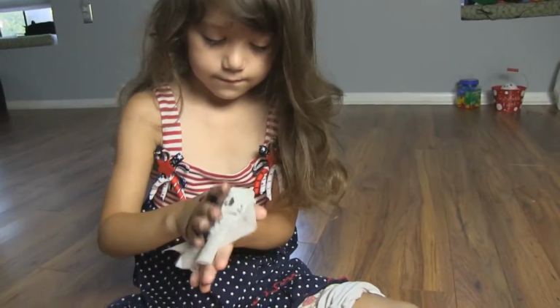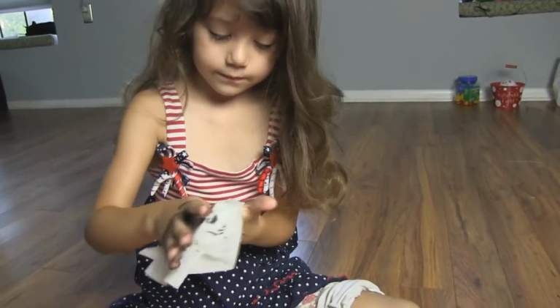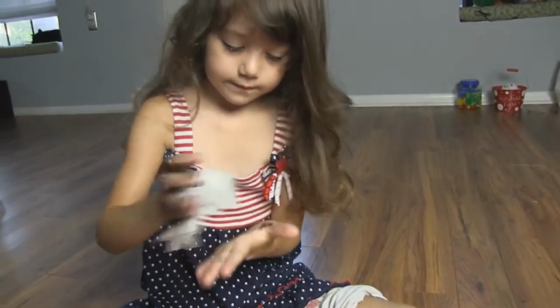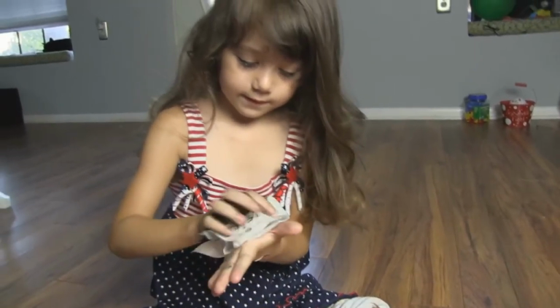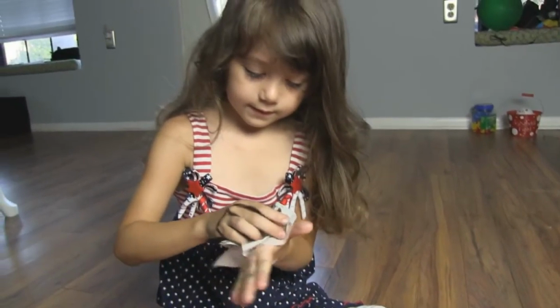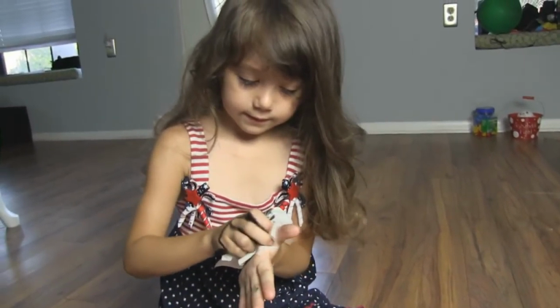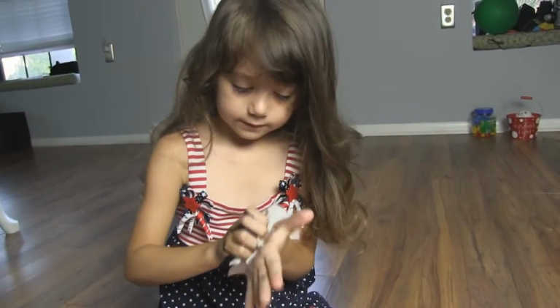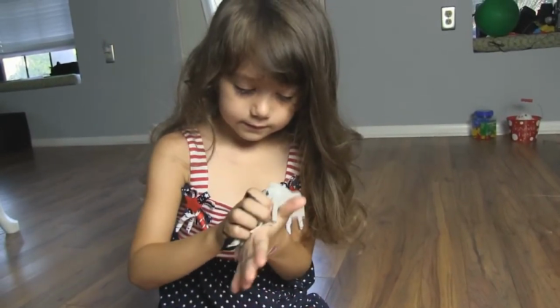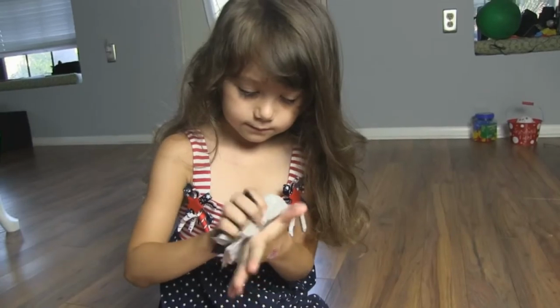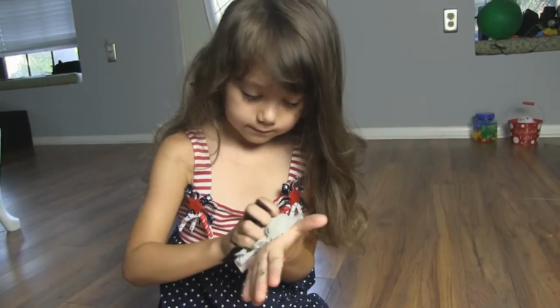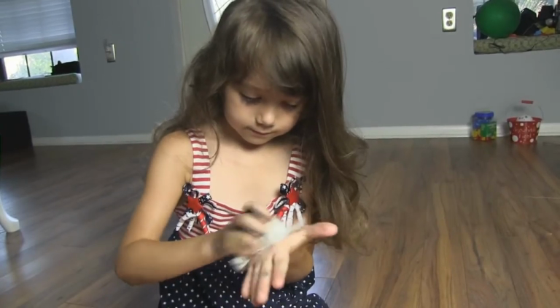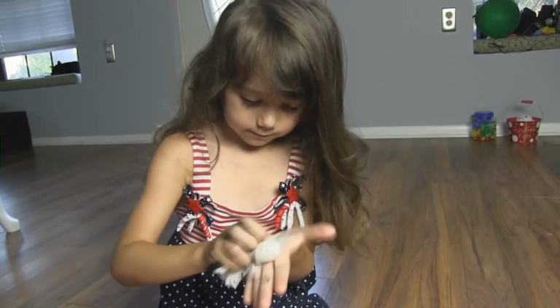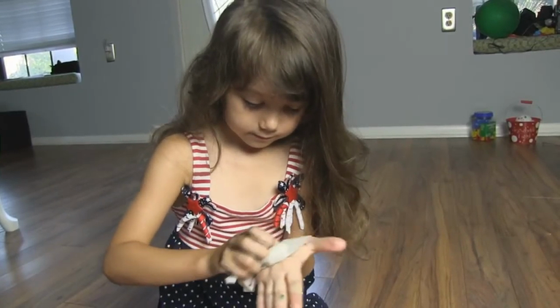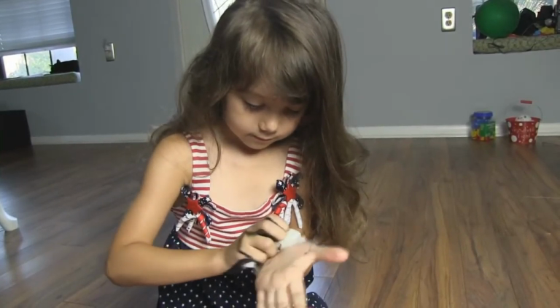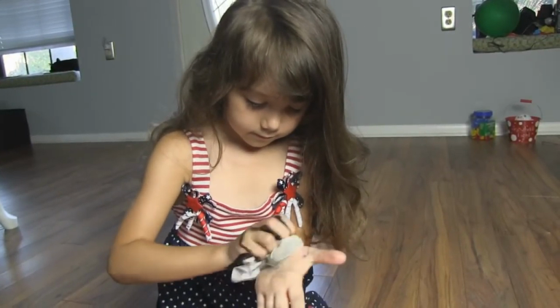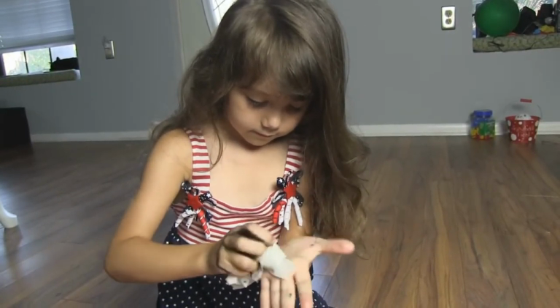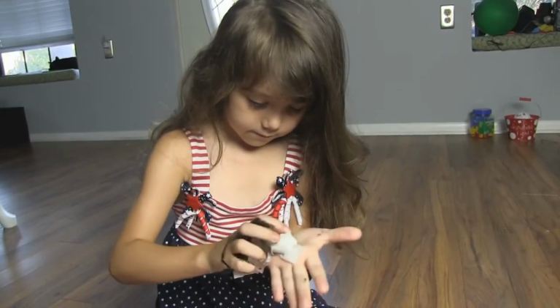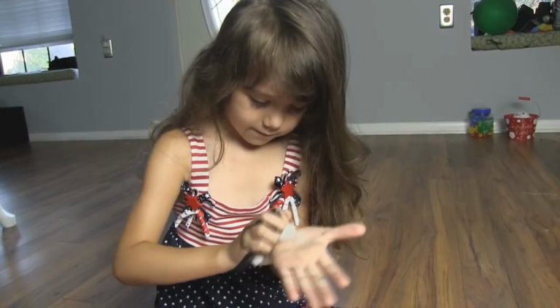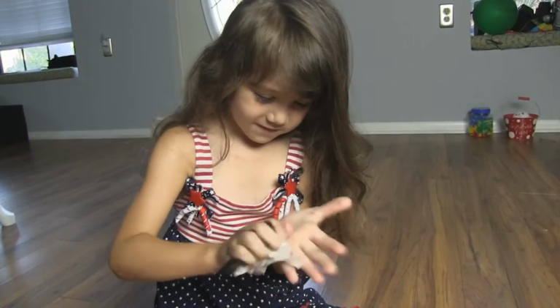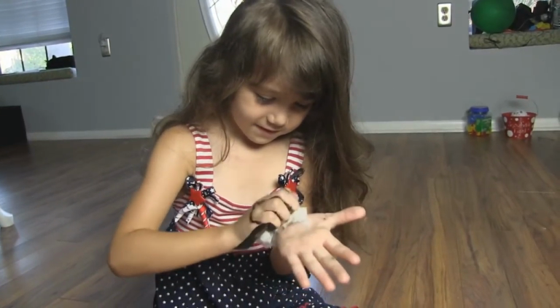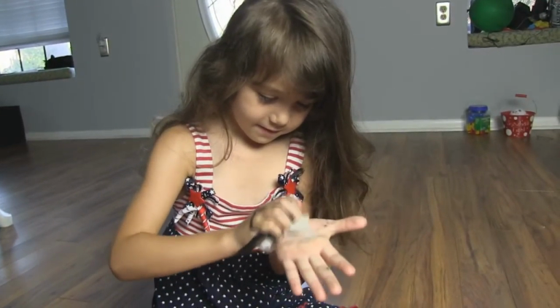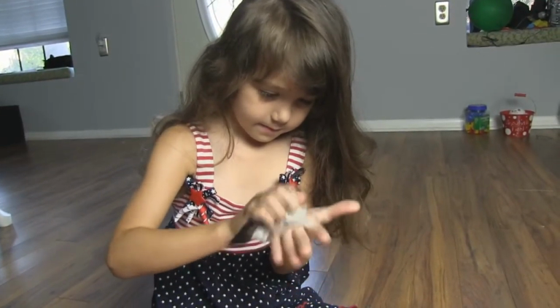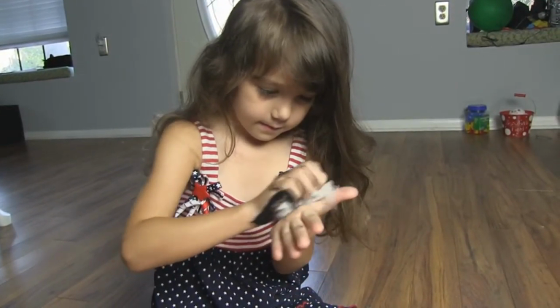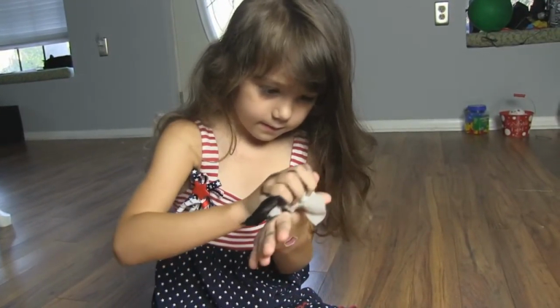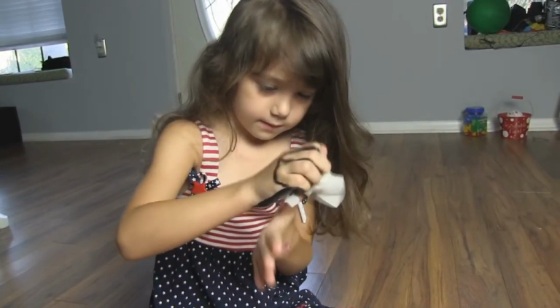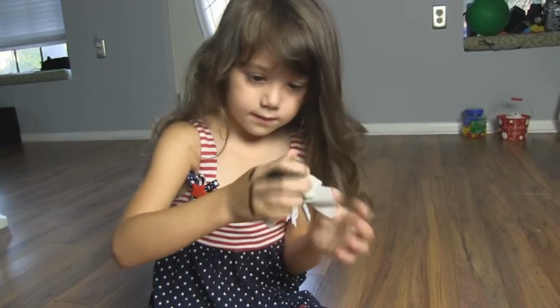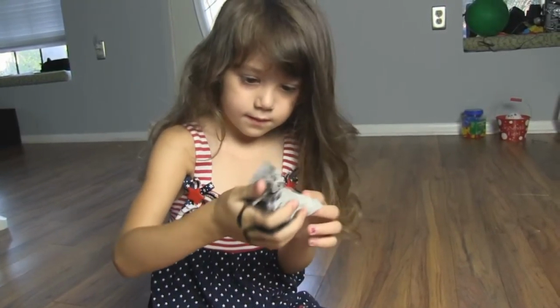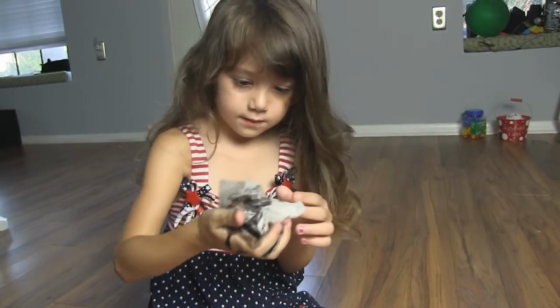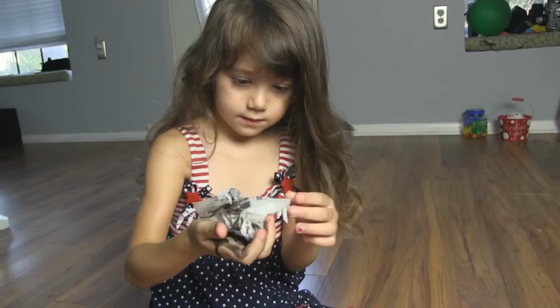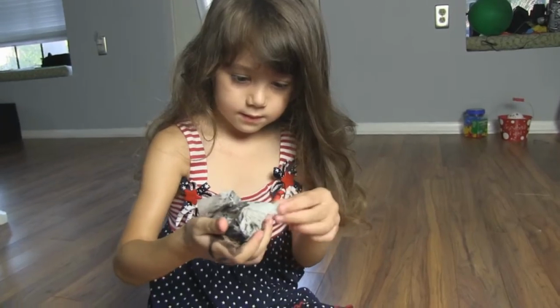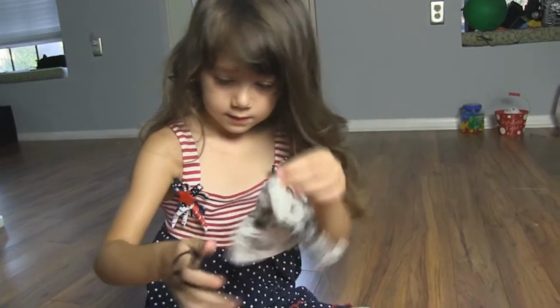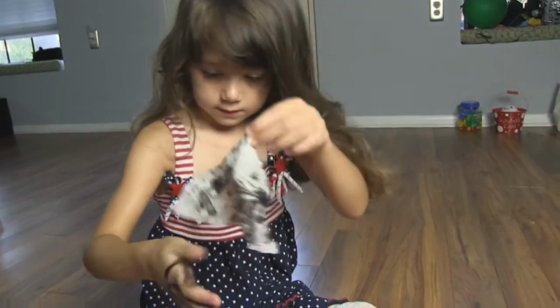Rub your baby legs. It's time for your hands. Put it down a bit.